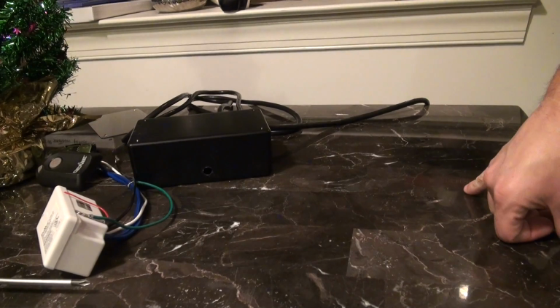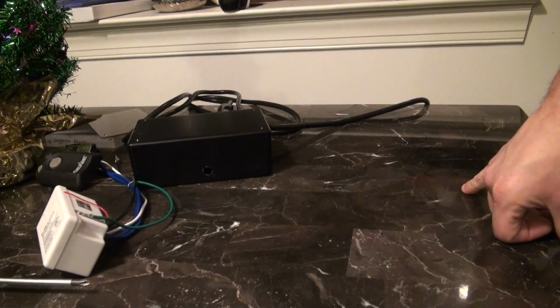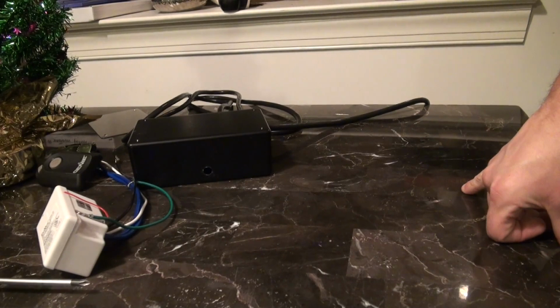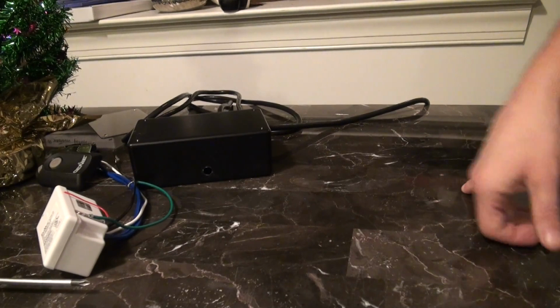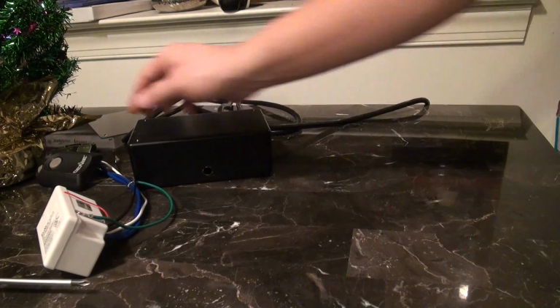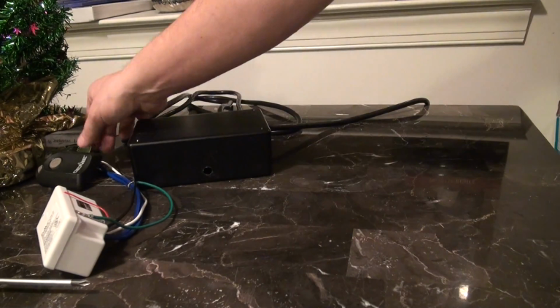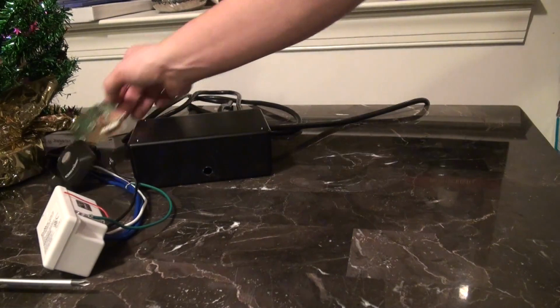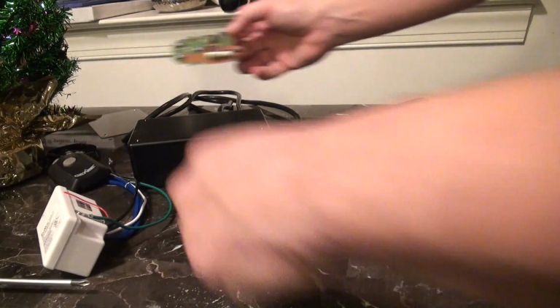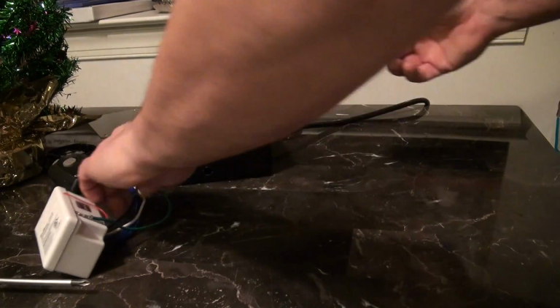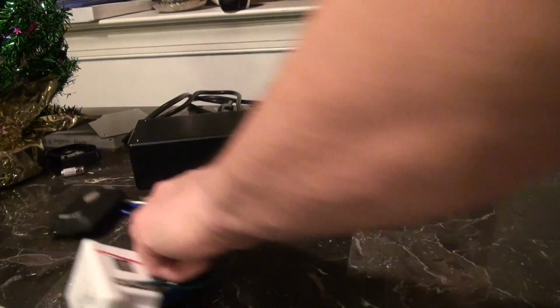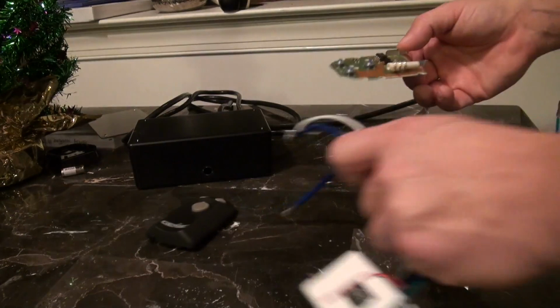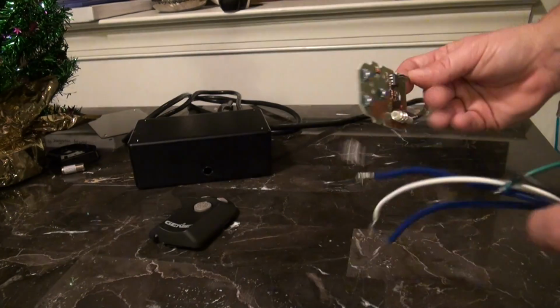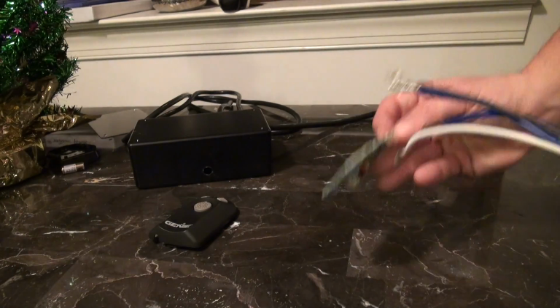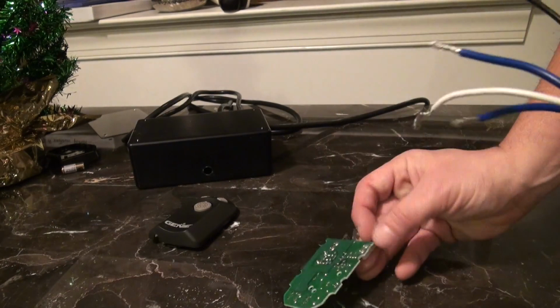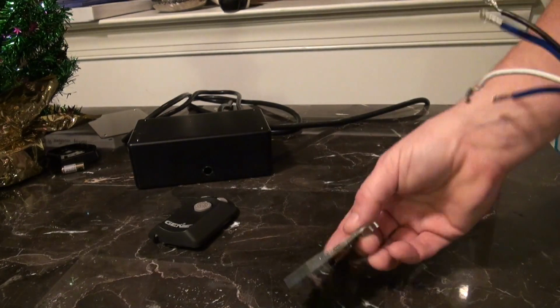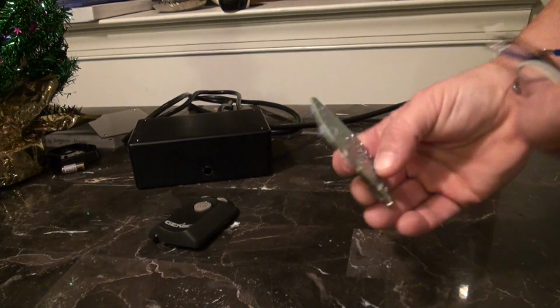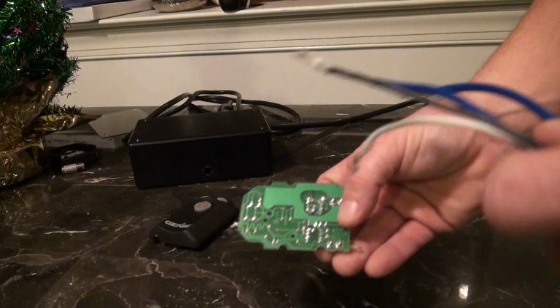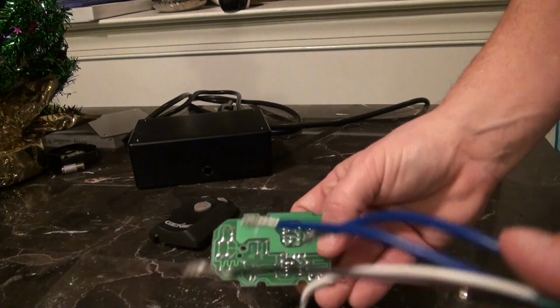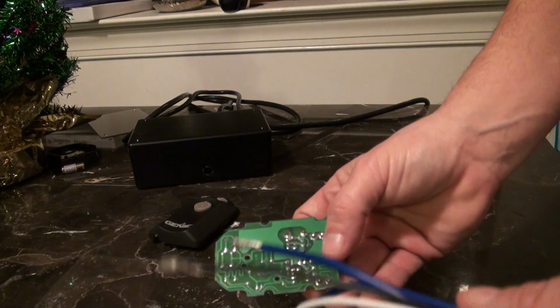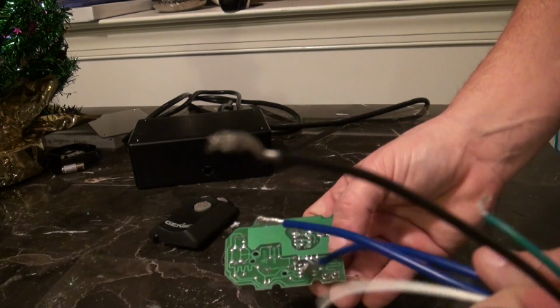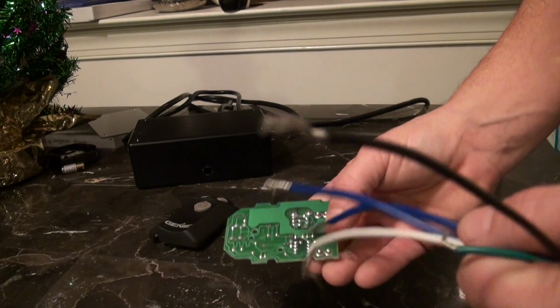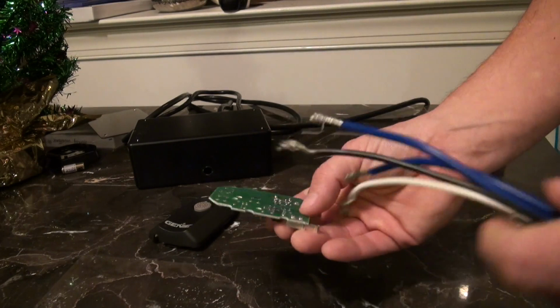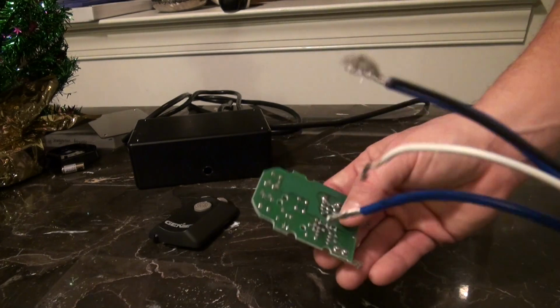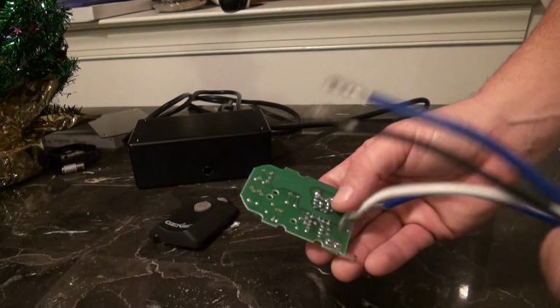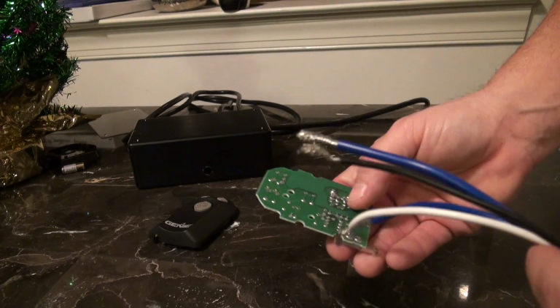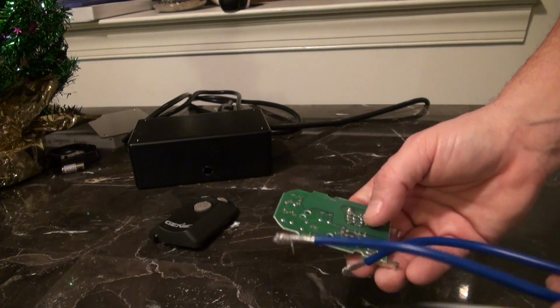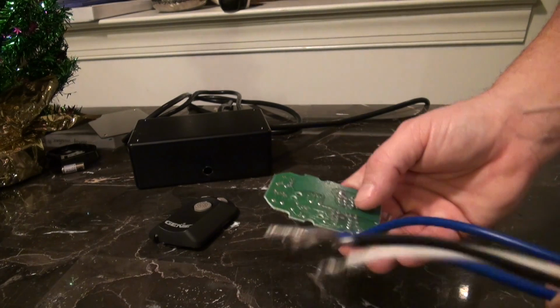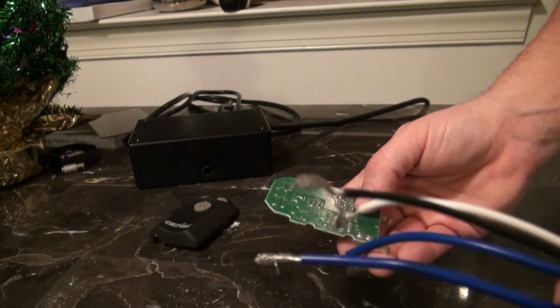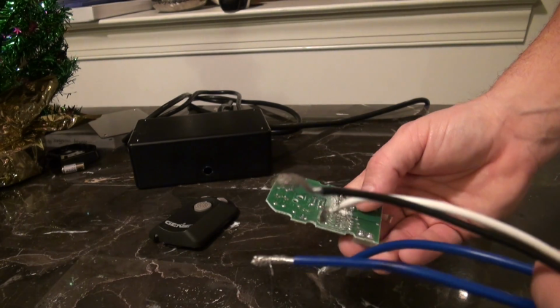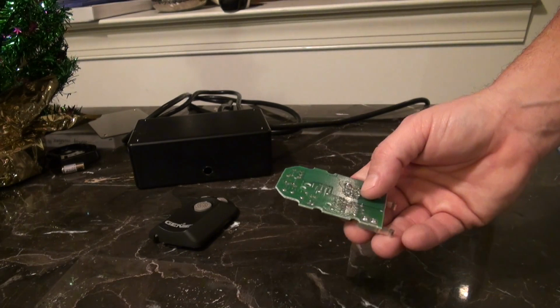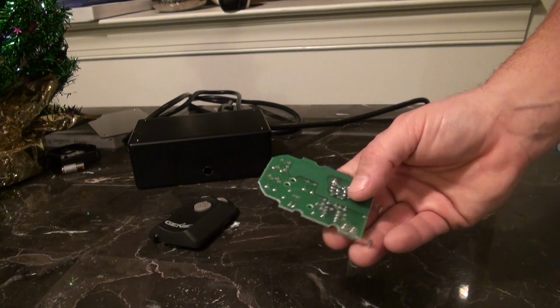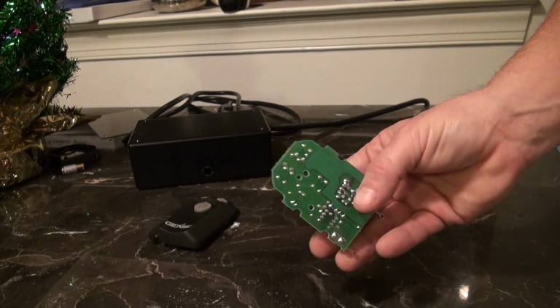Next section is how to actually solder the relay onto the circuit board itself. I'm not very good with solder, so this should be interesting. Standby.